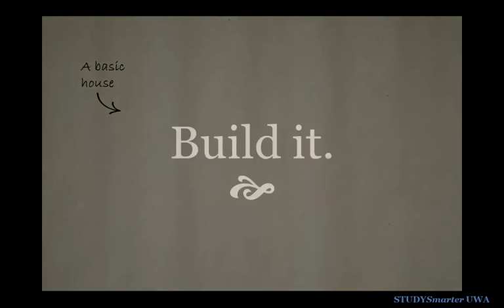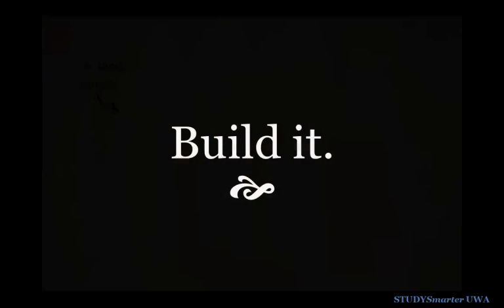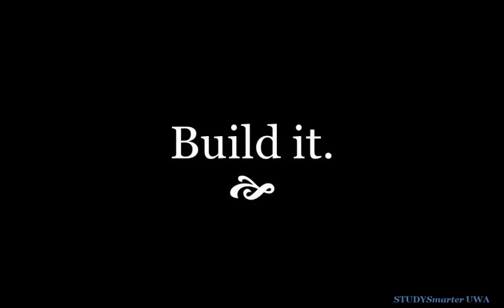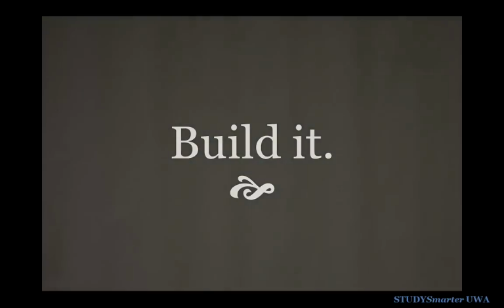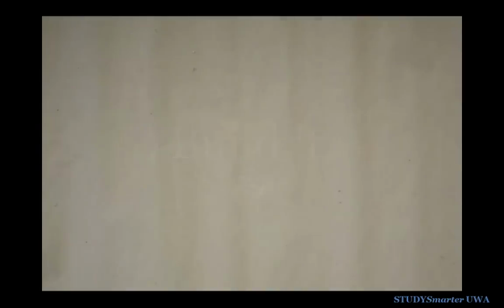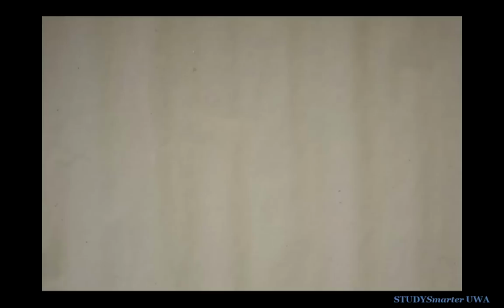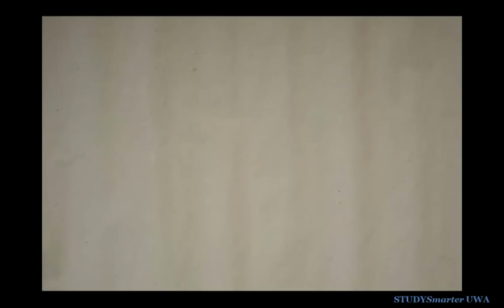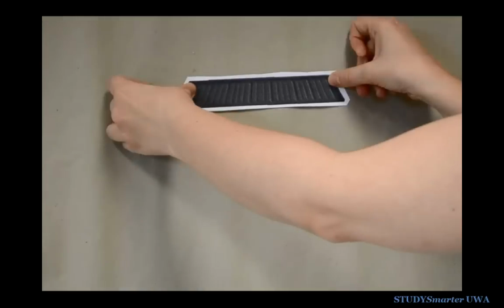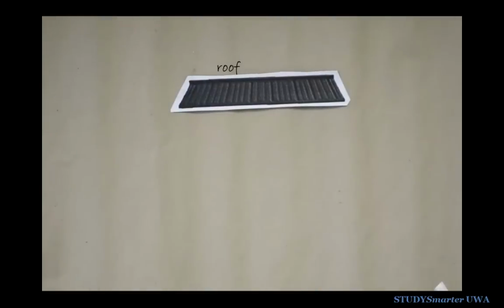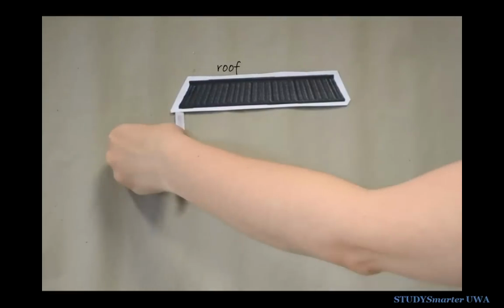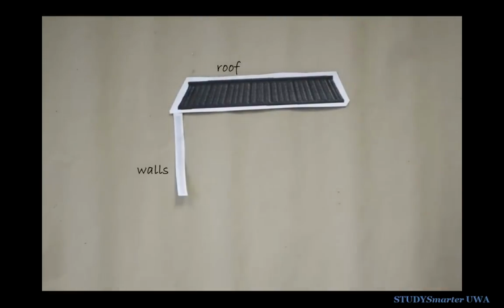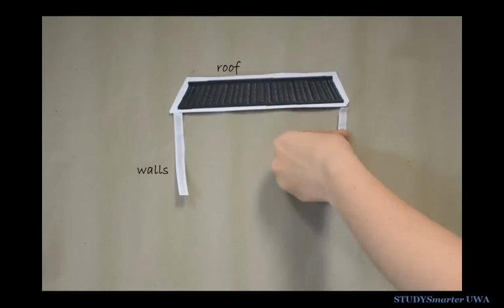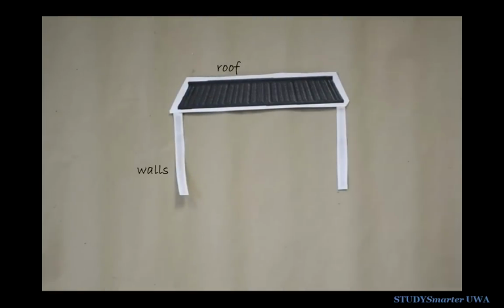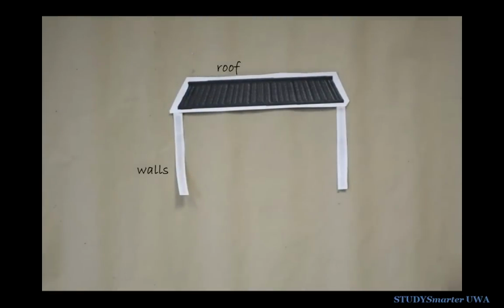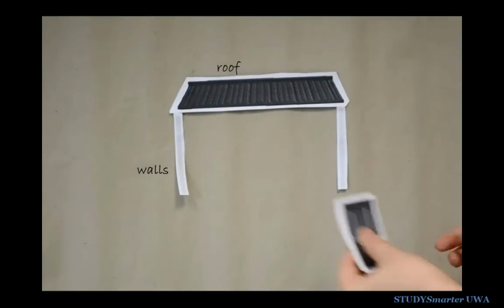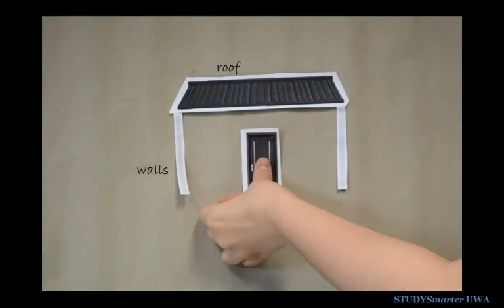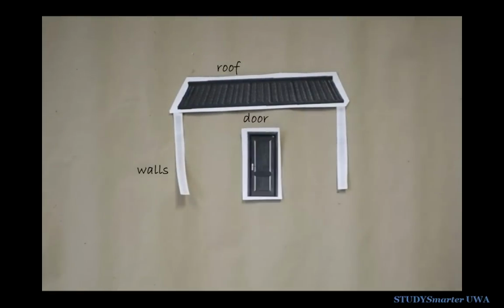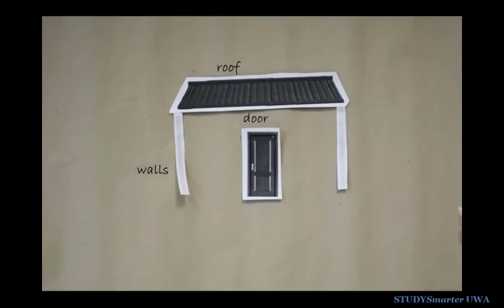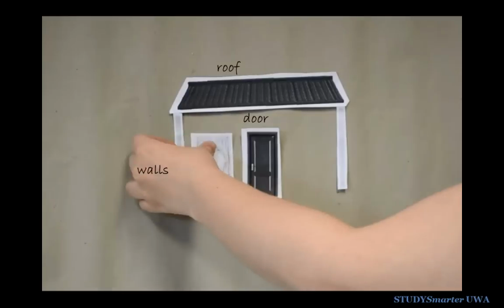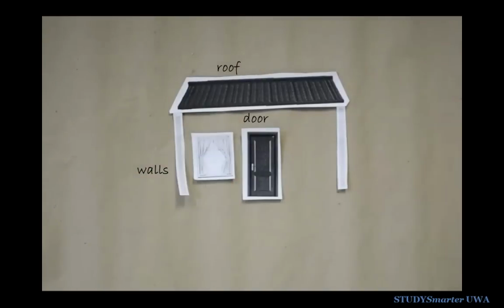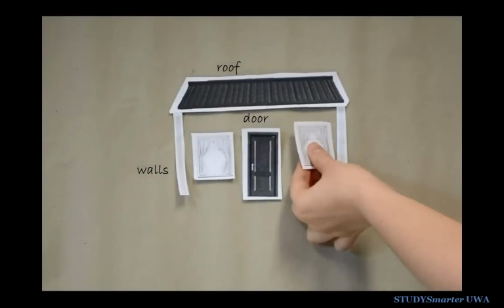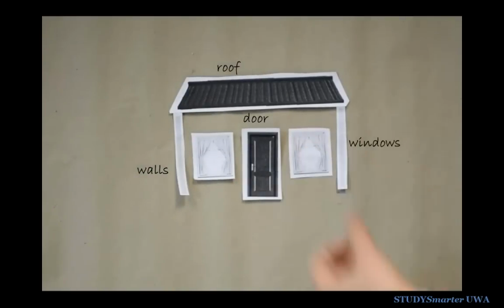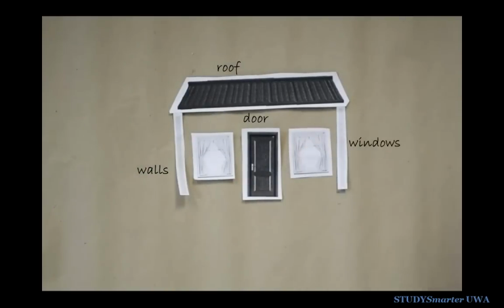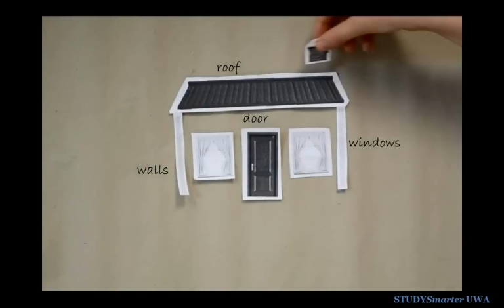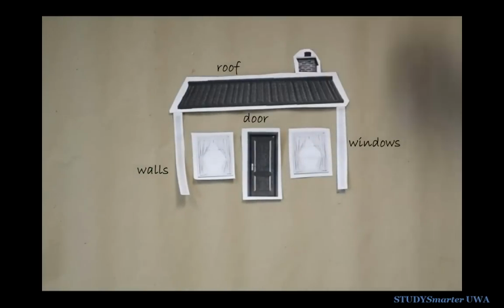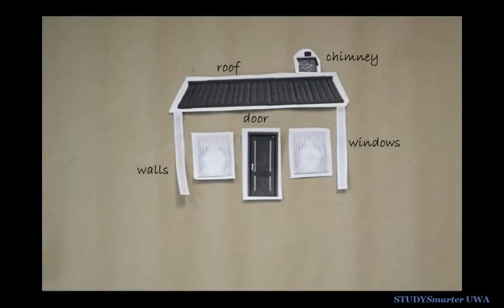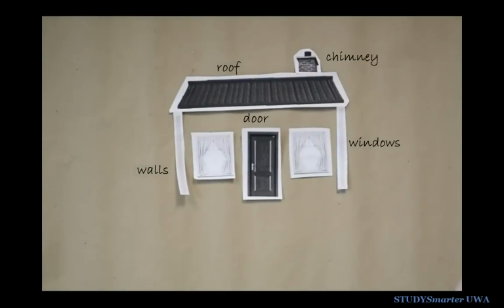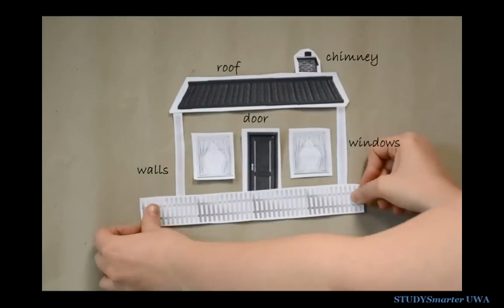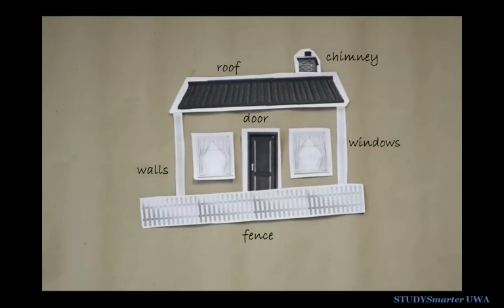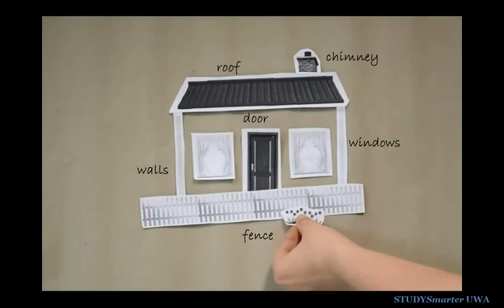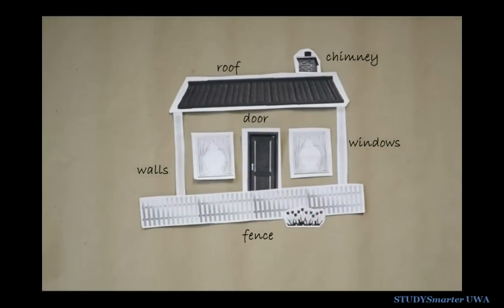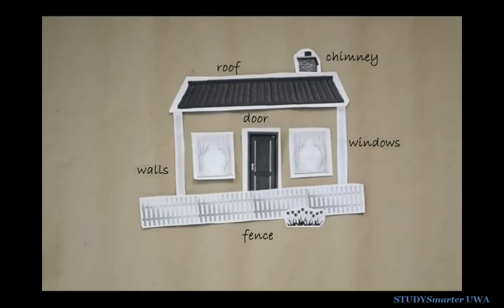To build it, you first need to break it down into smaller parts. Once you've worked out the components, you can then build these back together to form a whole. This will make the topic easier to tackle and it will help you see how each part works together.